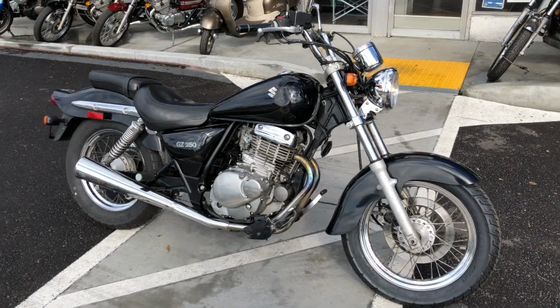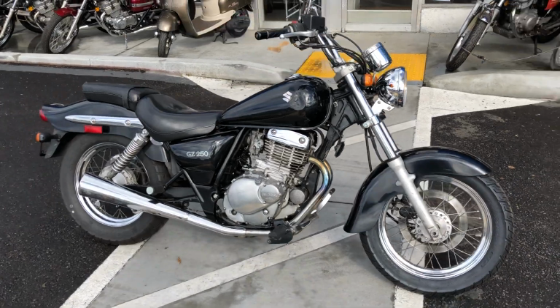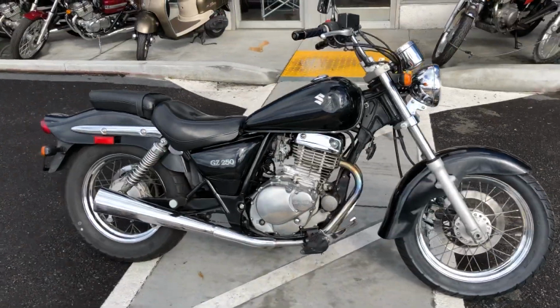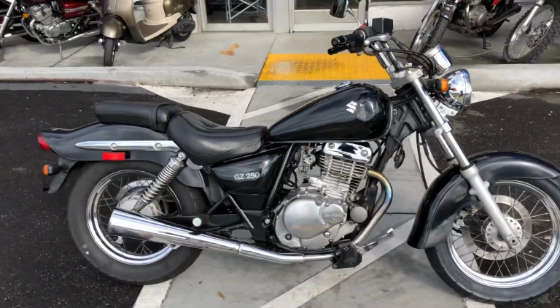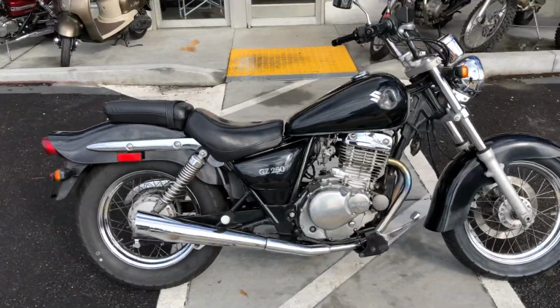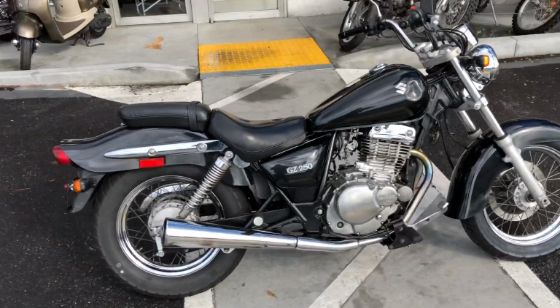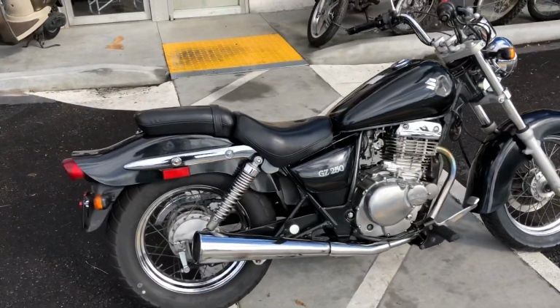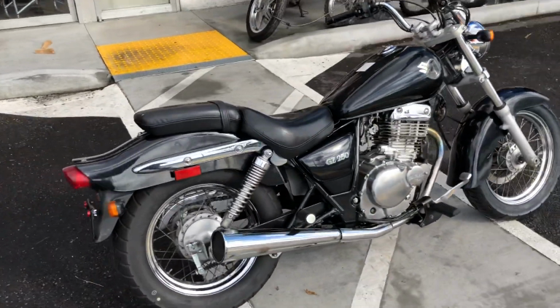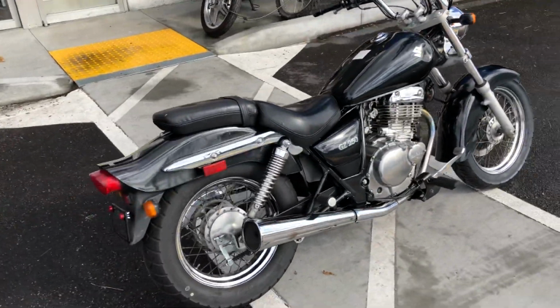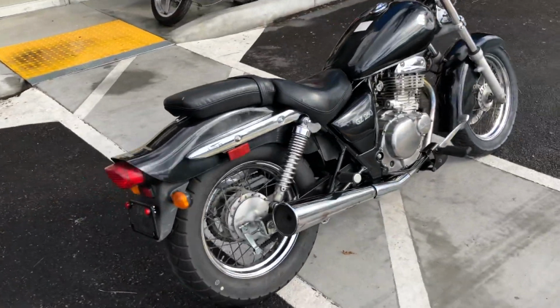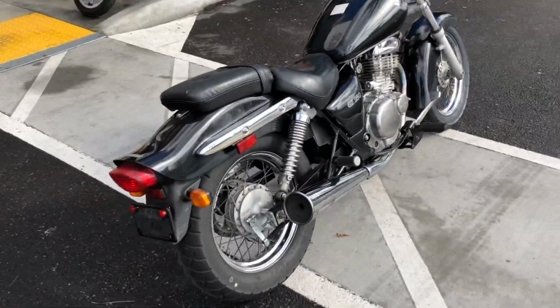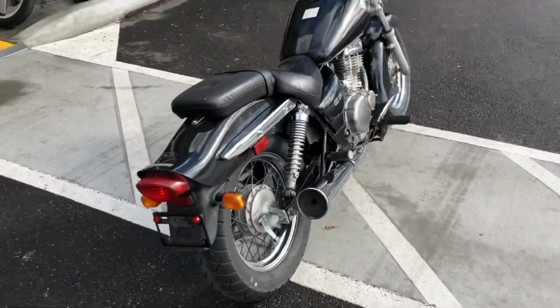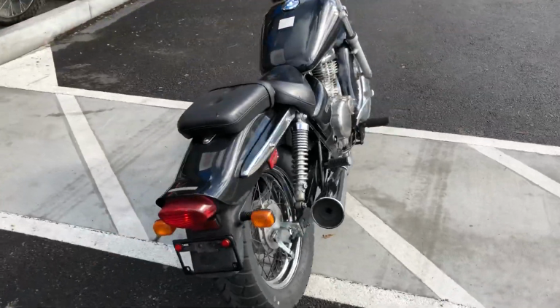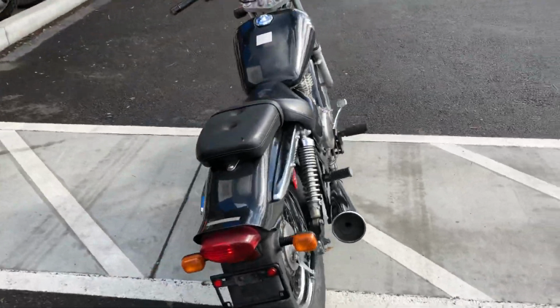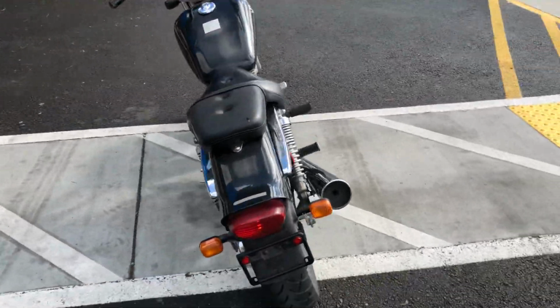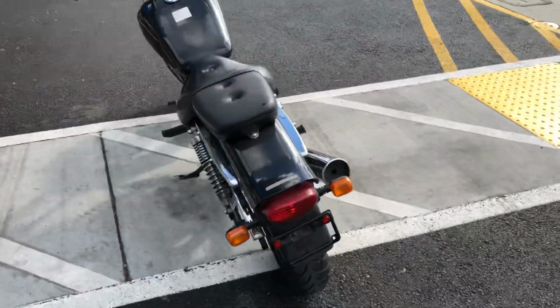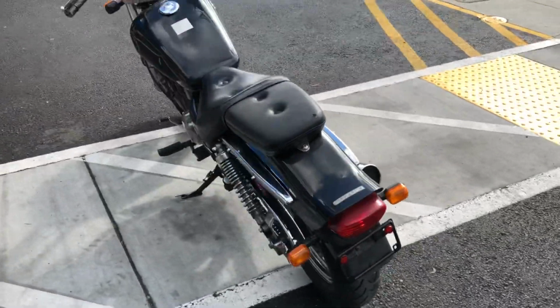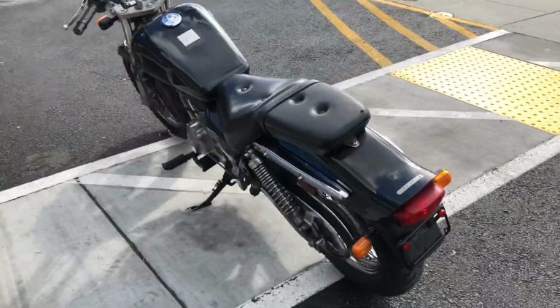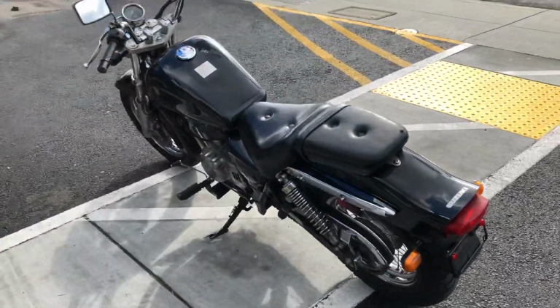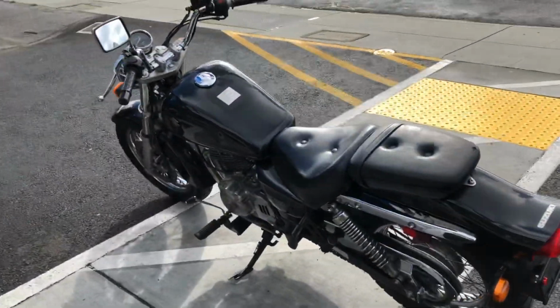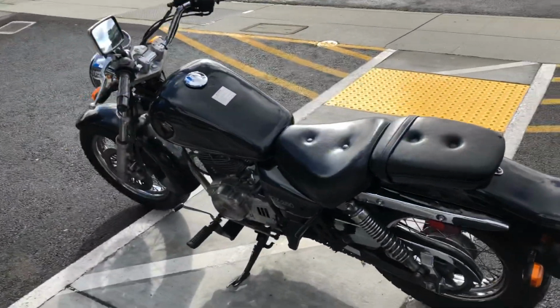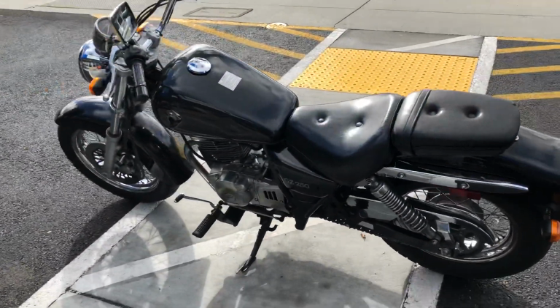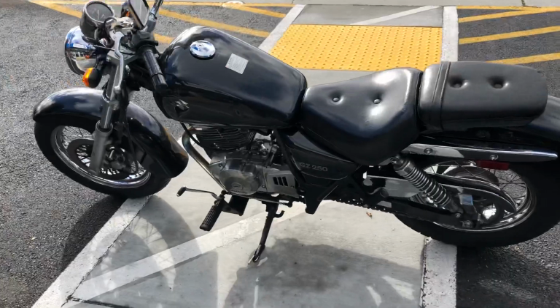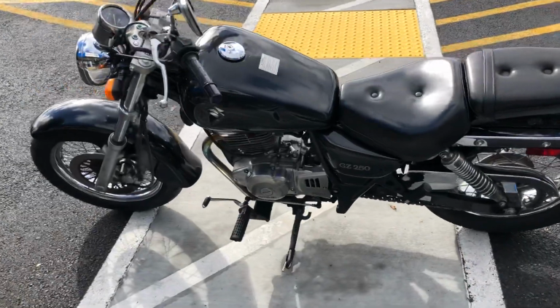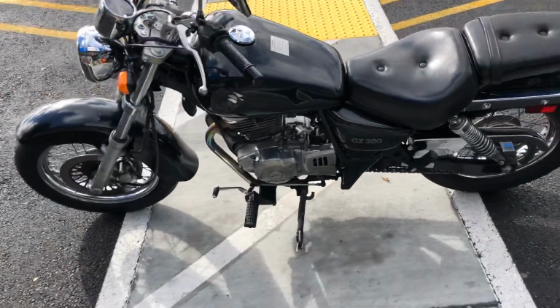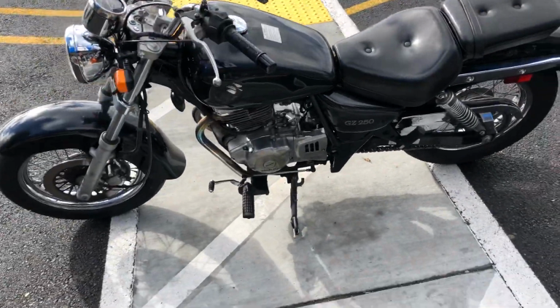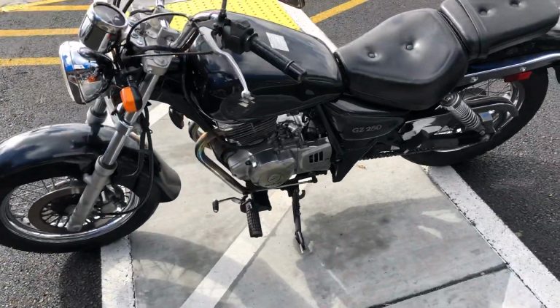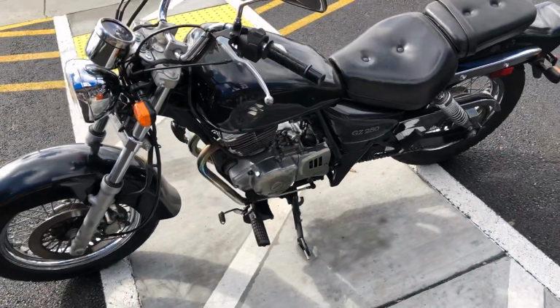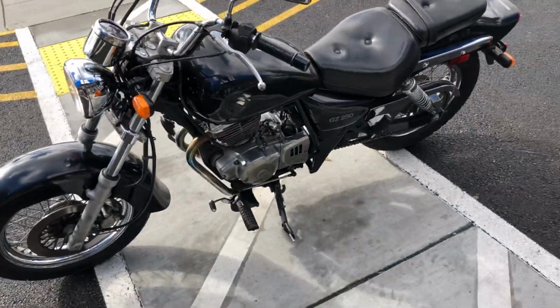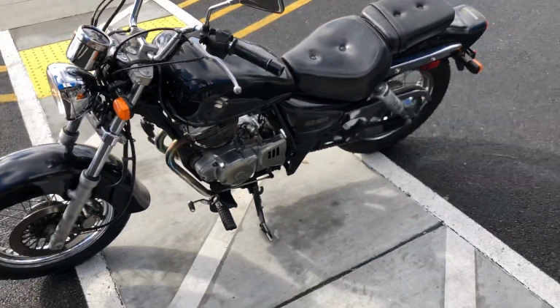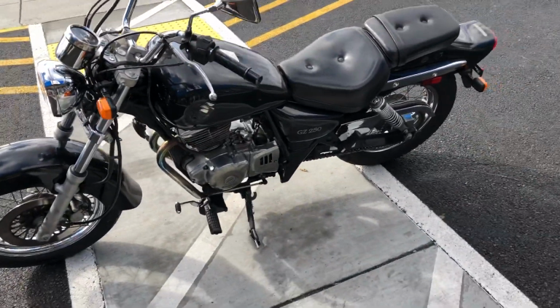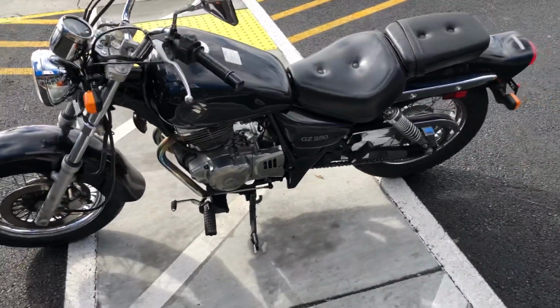Doug here of Santa Clara Cycle. Today we're looking at this nice 2006 Suzuki GZ250. This is Suzuki's entry-level cruiser. It has a 249cc single-cylinder 4-stroke engine, 5-speed transmission, carbureted.